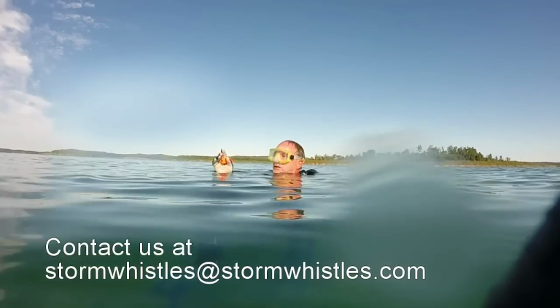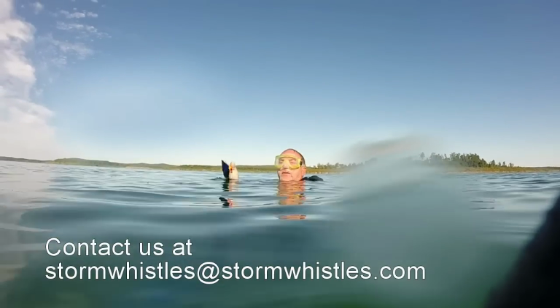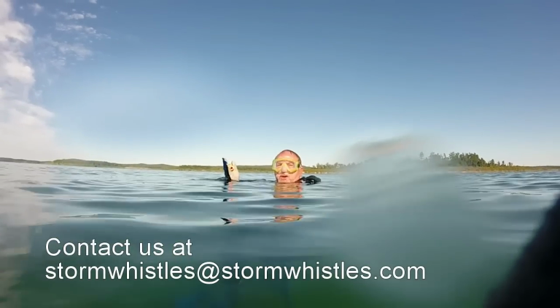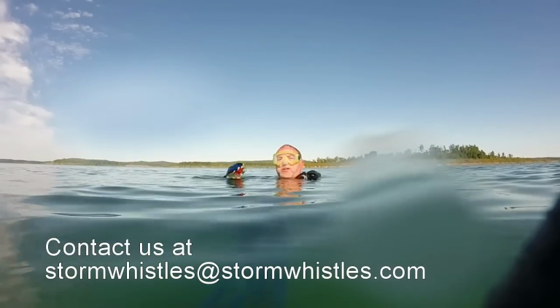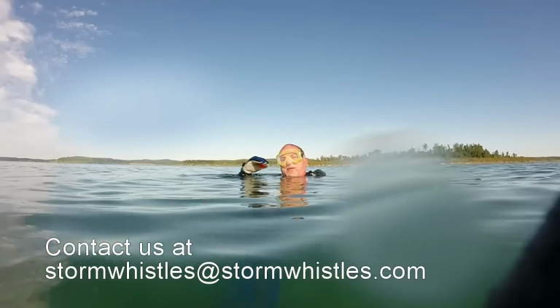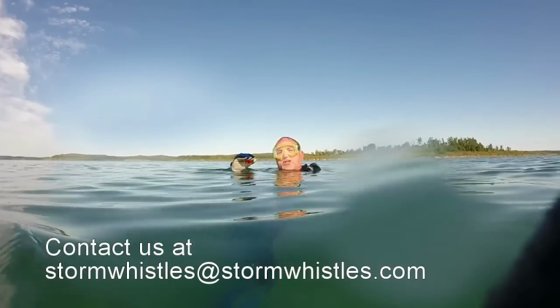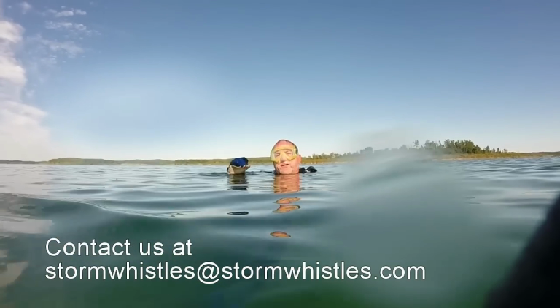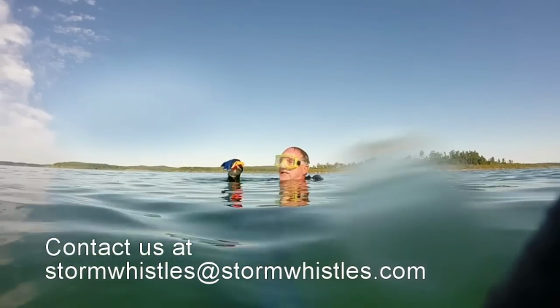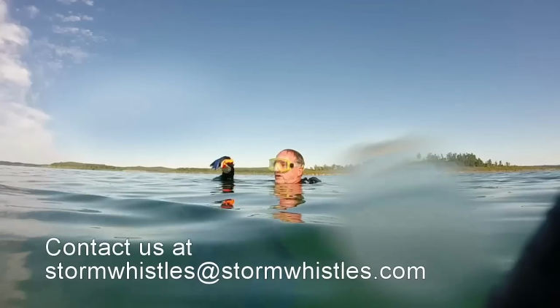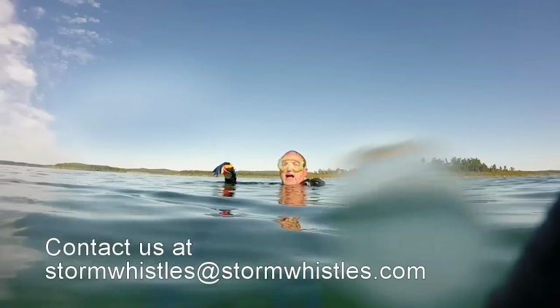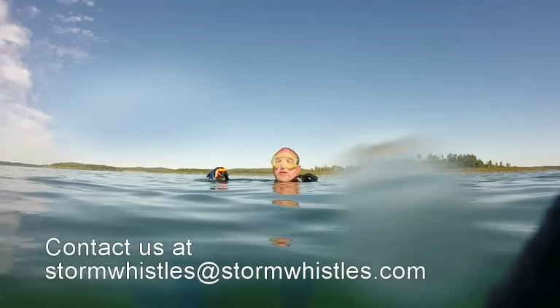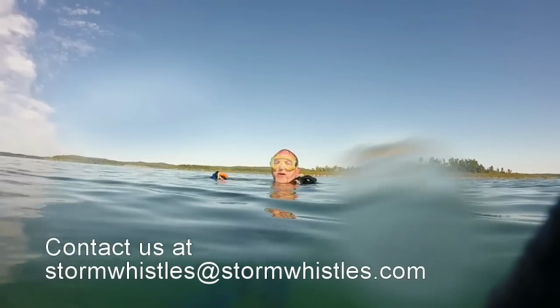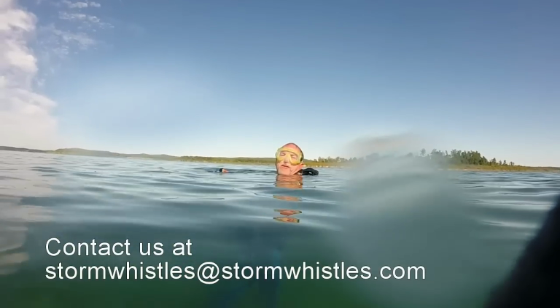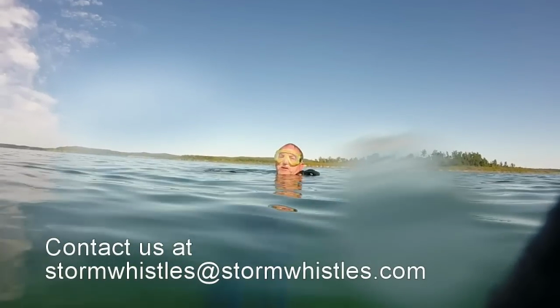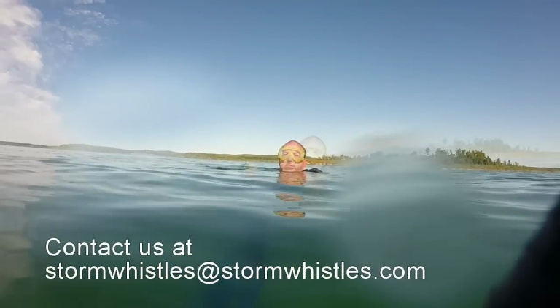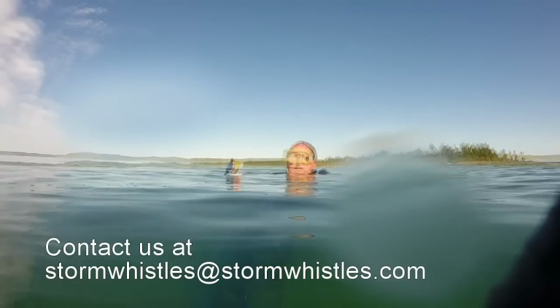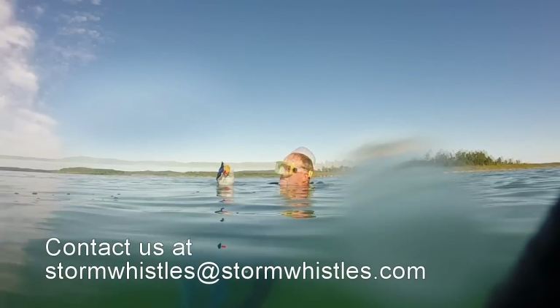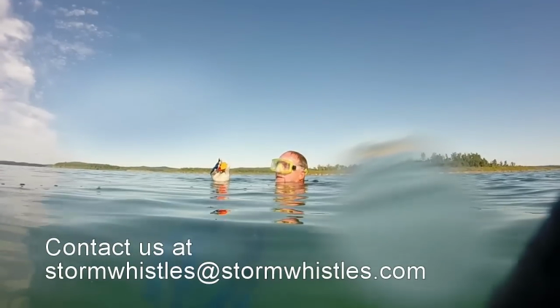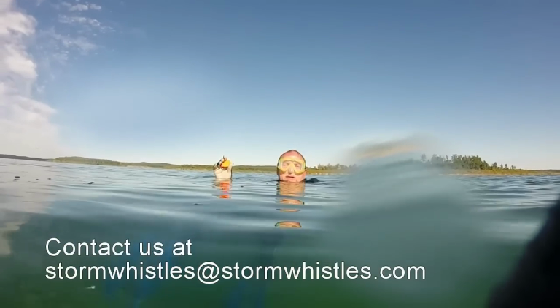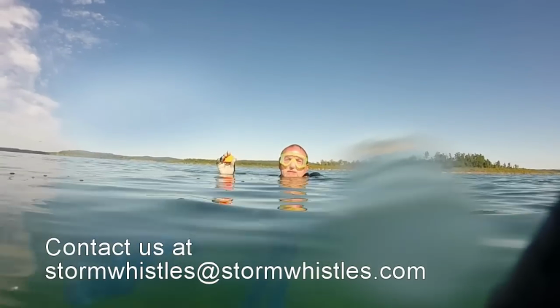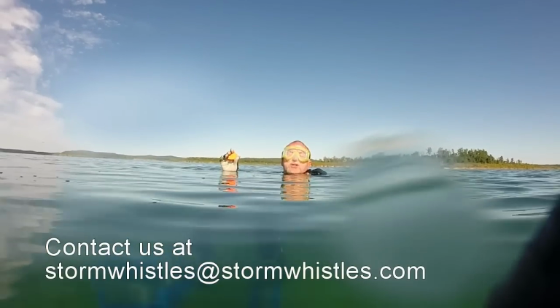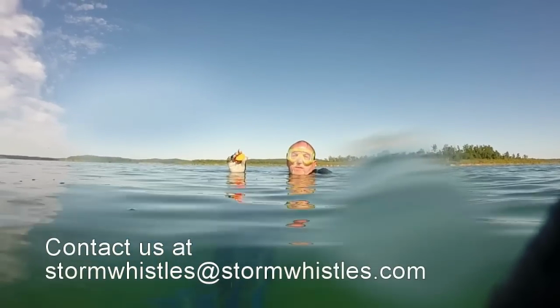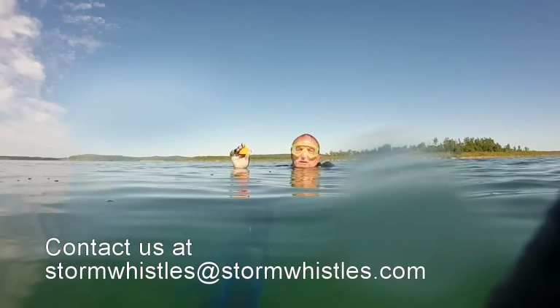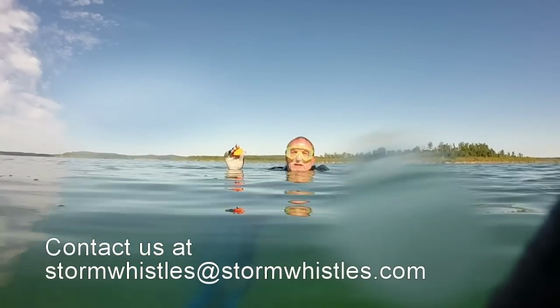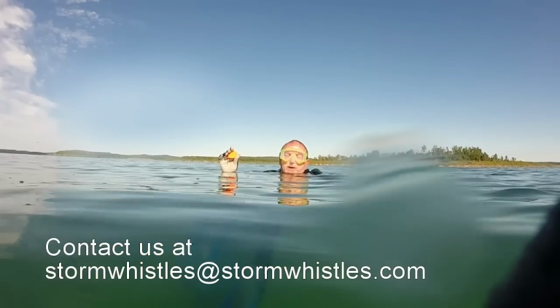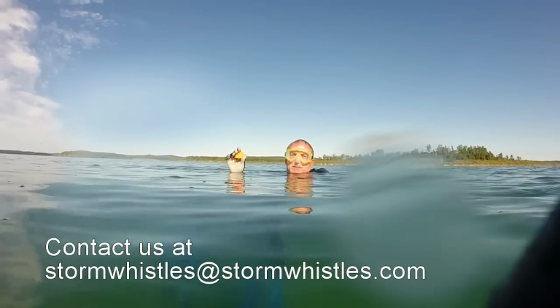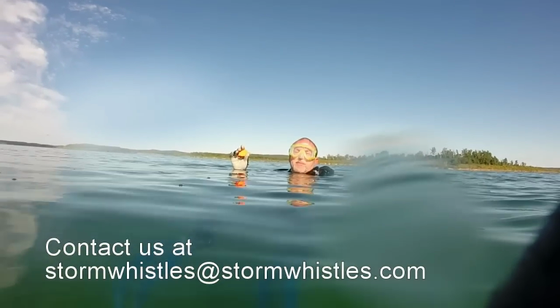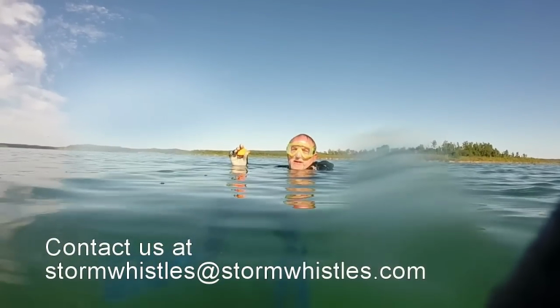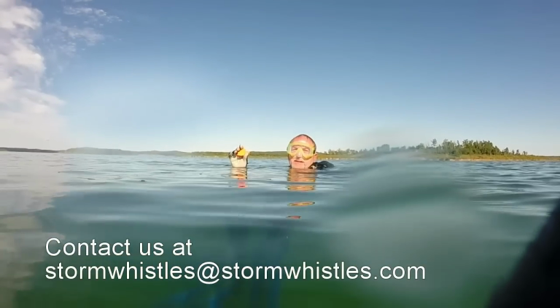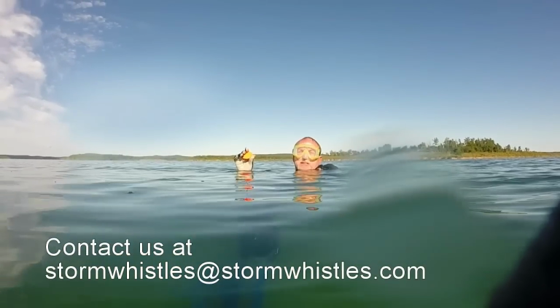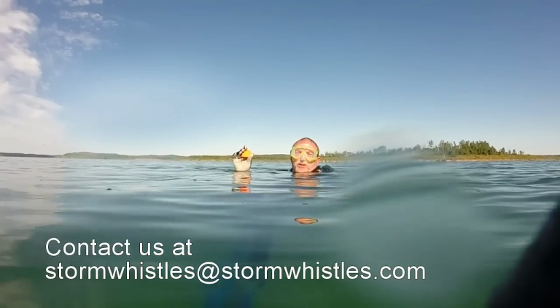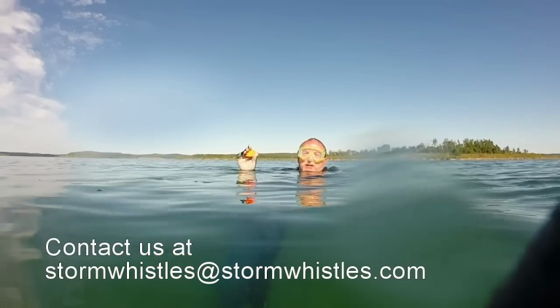So if you can use it even on the surface to alert divers underwater — this is a problem. The storm whistle. Proudly made in America. St. Louis, Missouri.